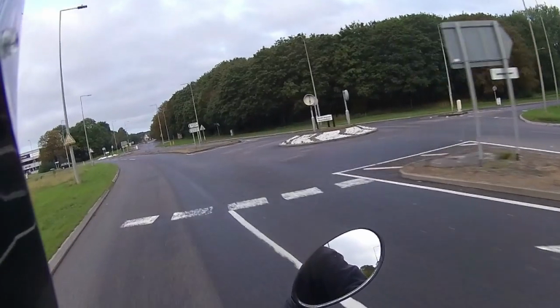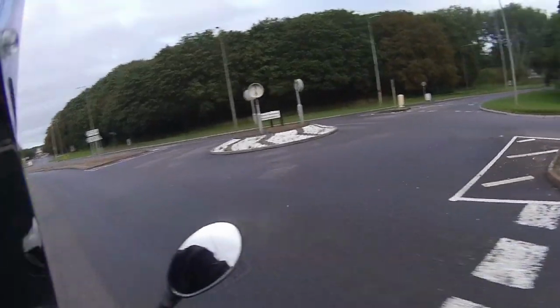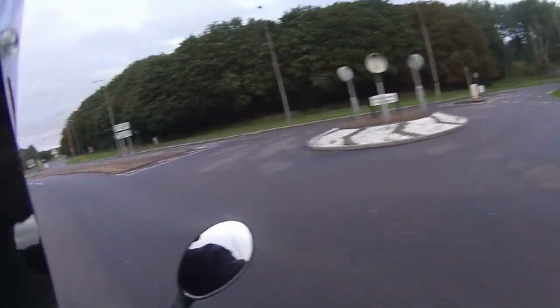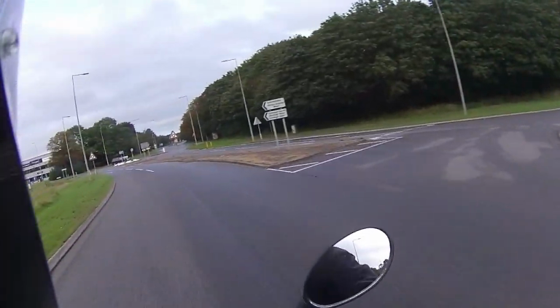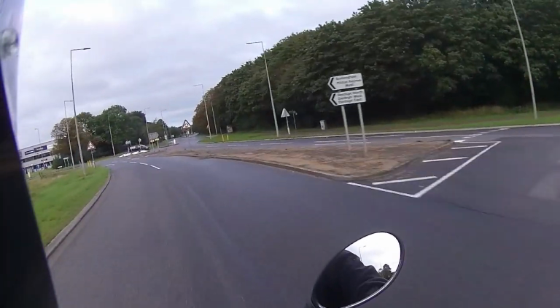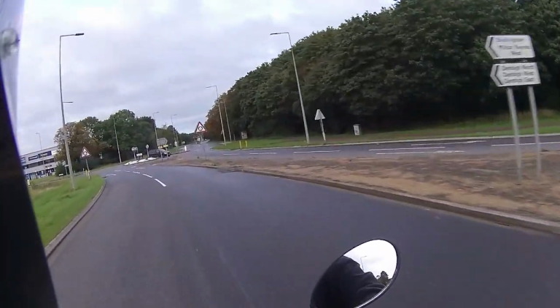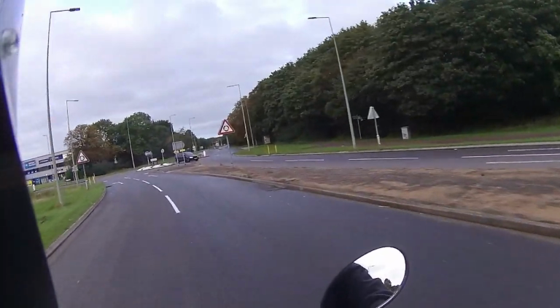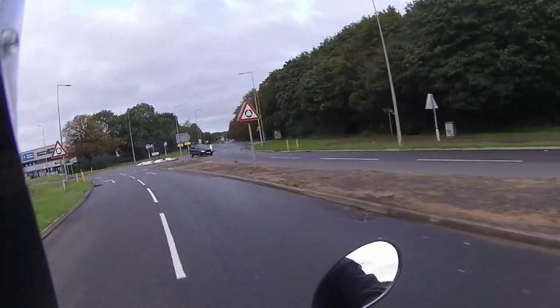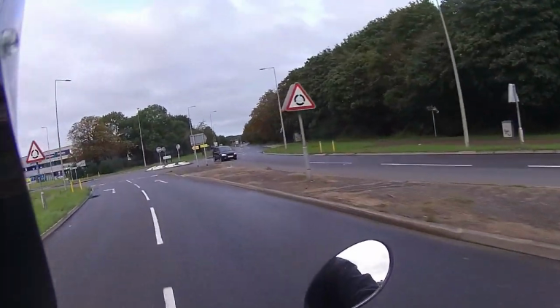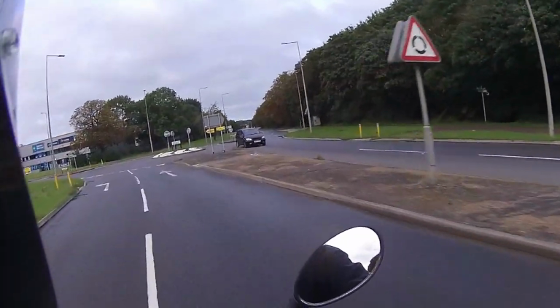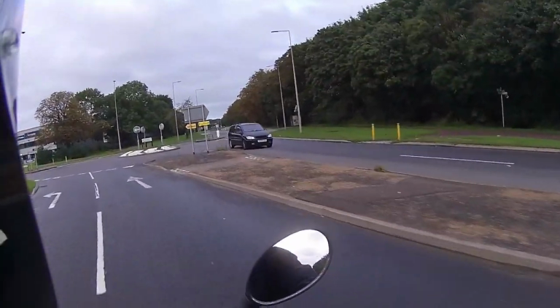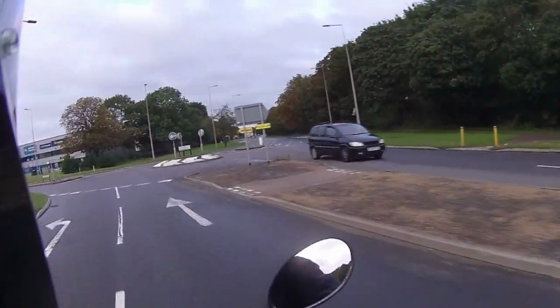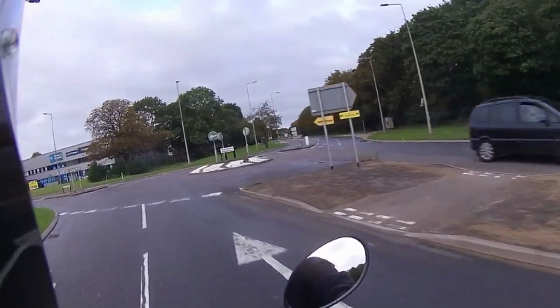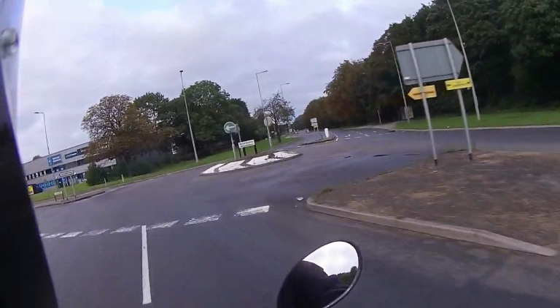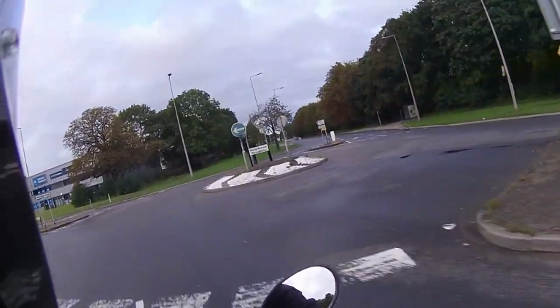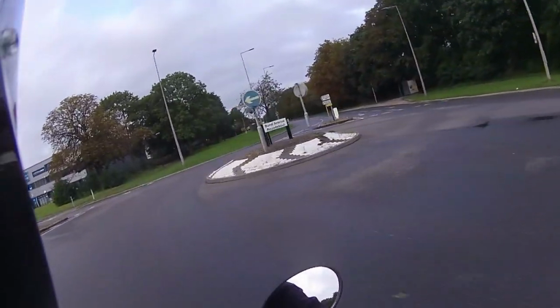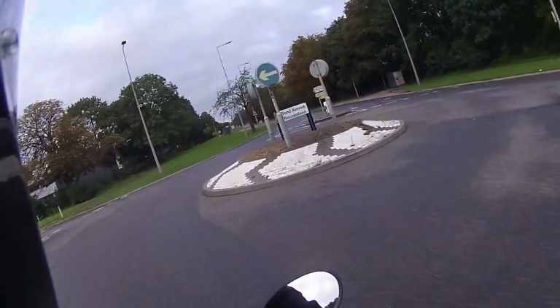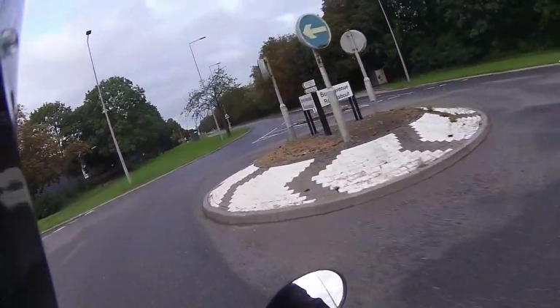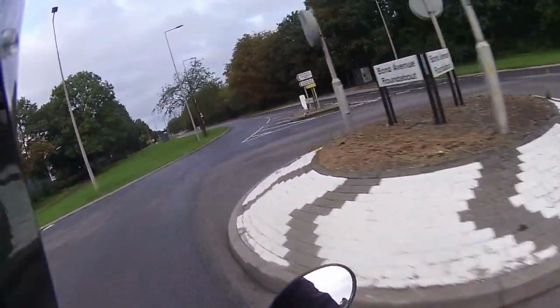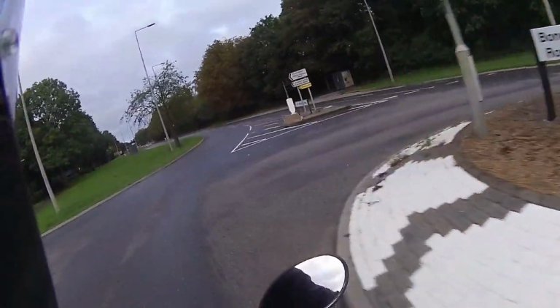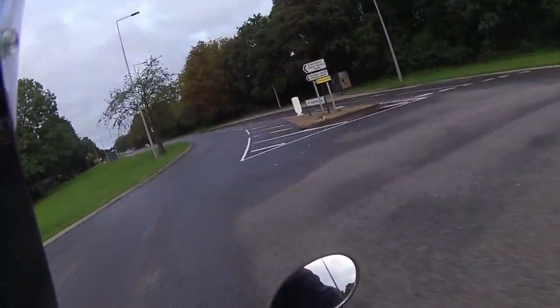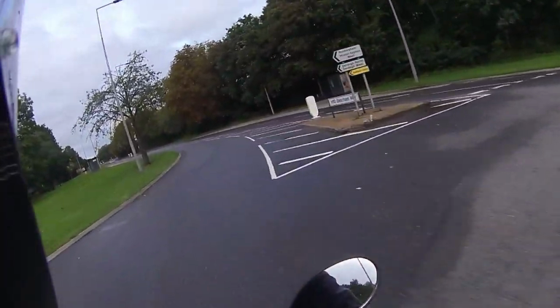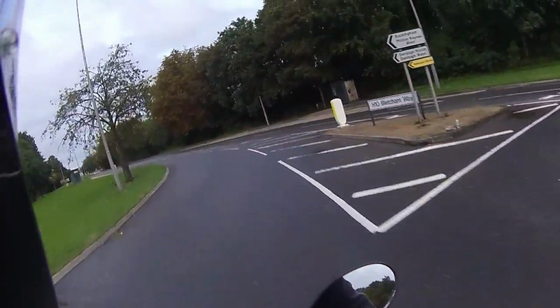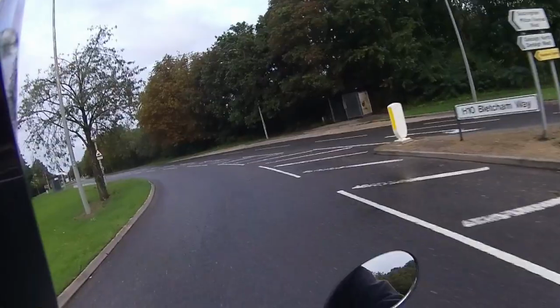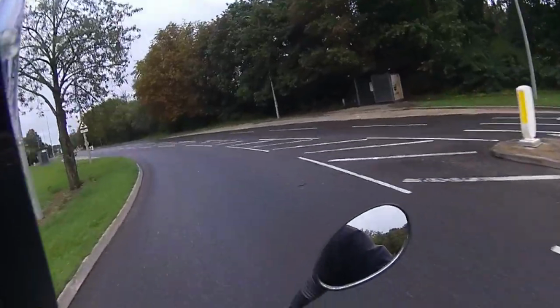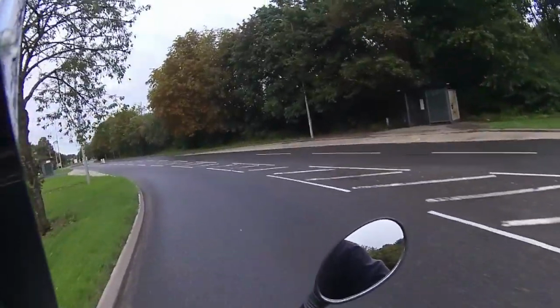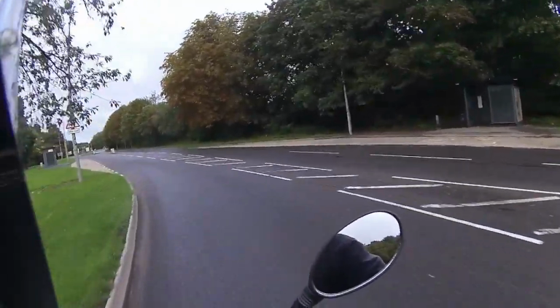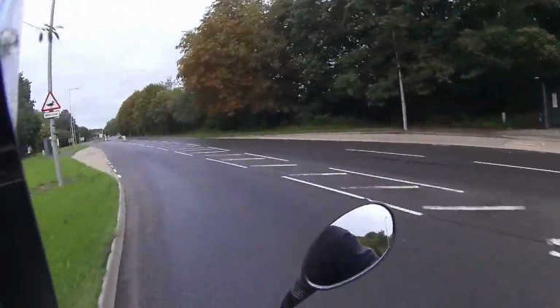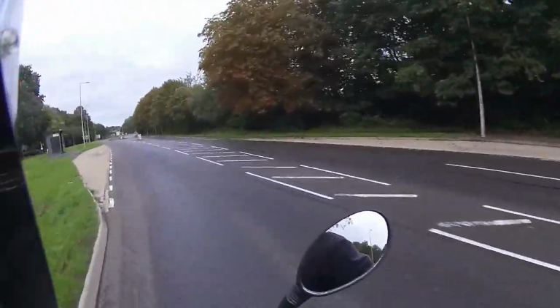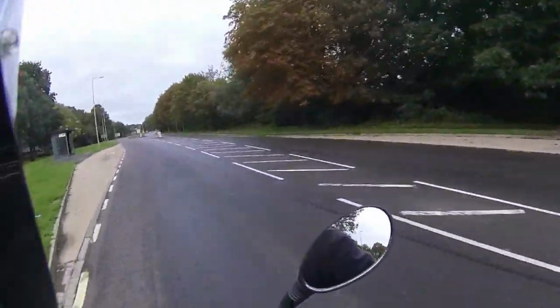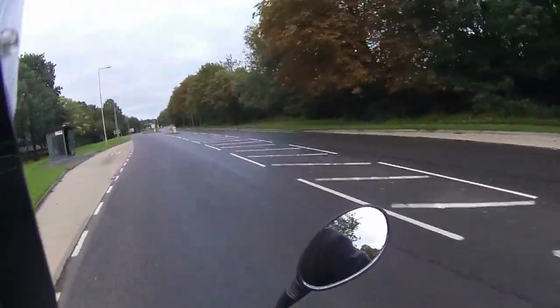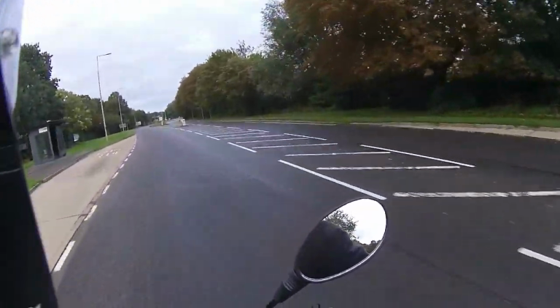I never have a problem with any of these little 50cc's. Of all the 50s we've ridden, not one has had a starting issue or an engine issue — that just shows you how good these little Echoes and Nanos are.